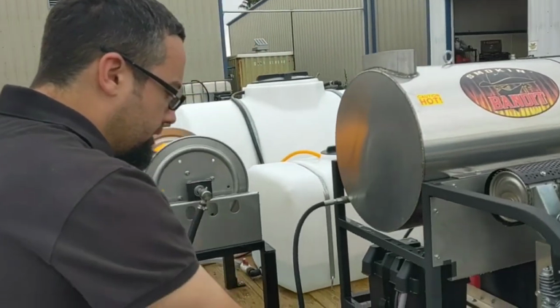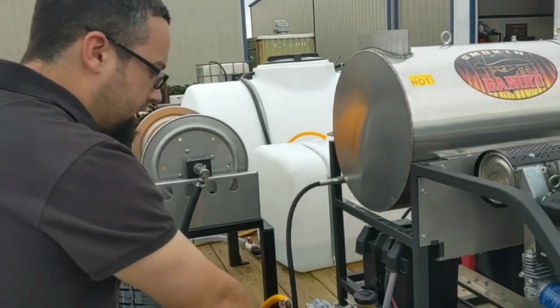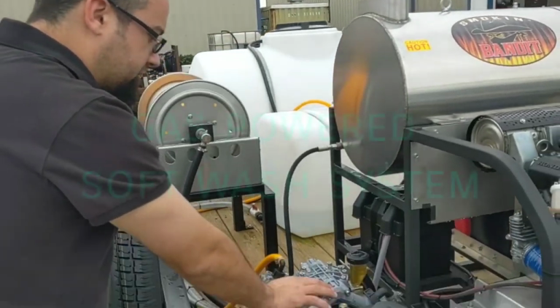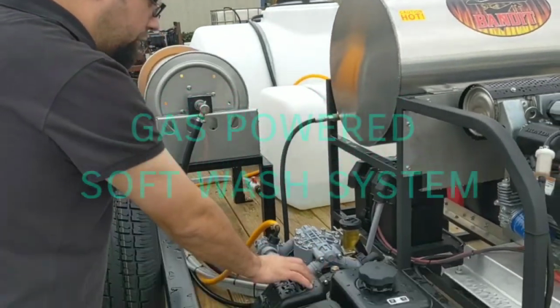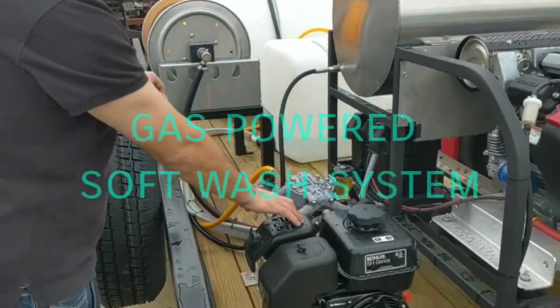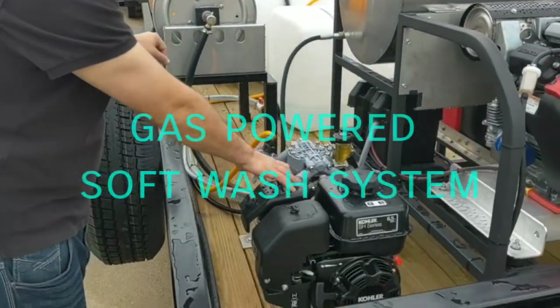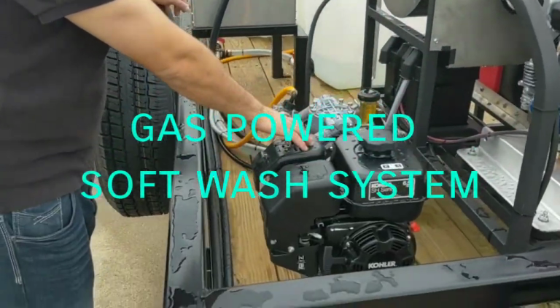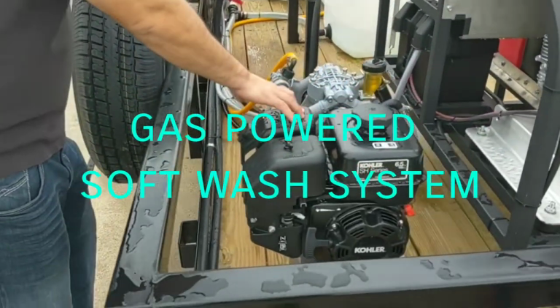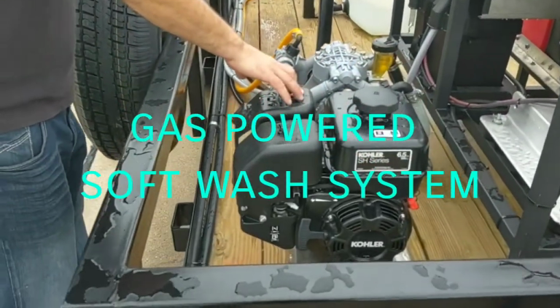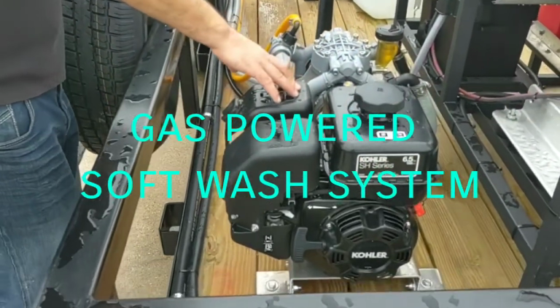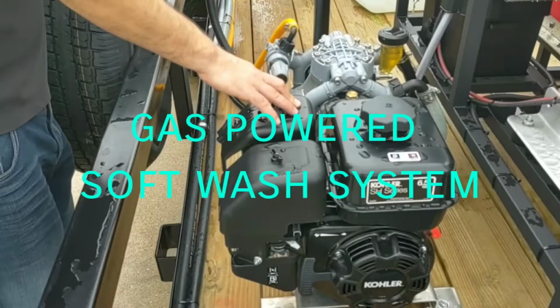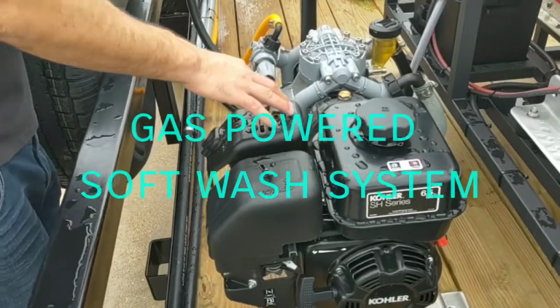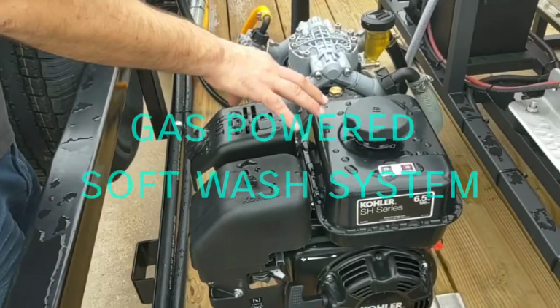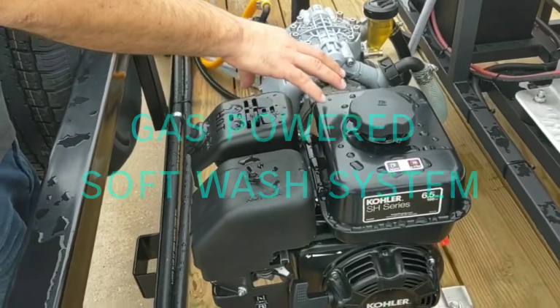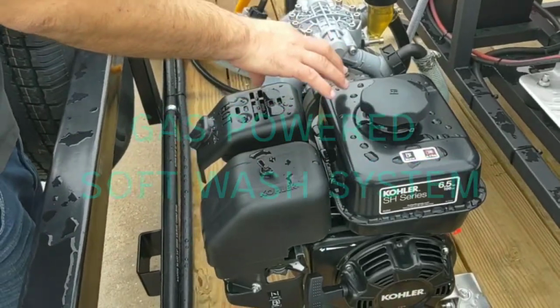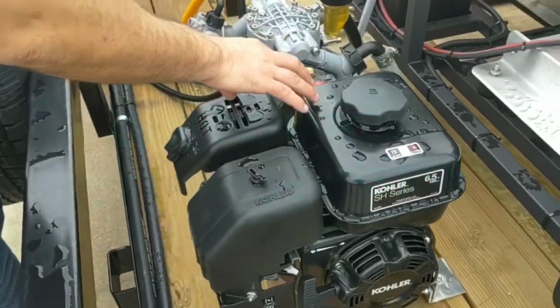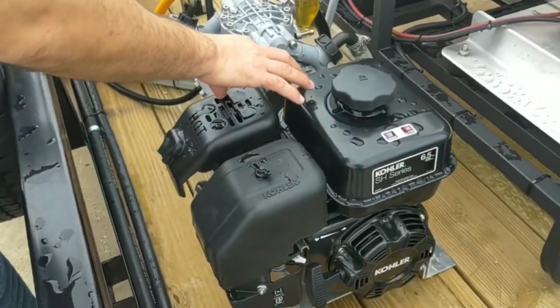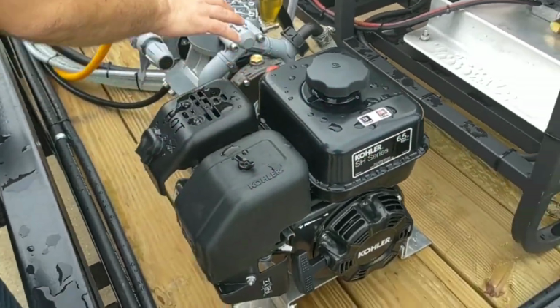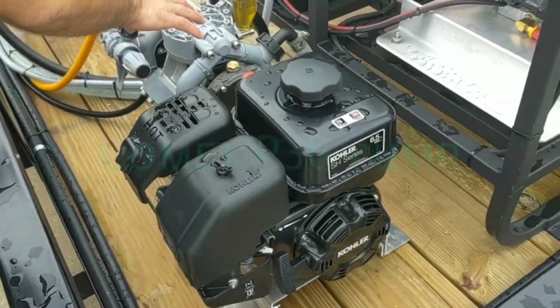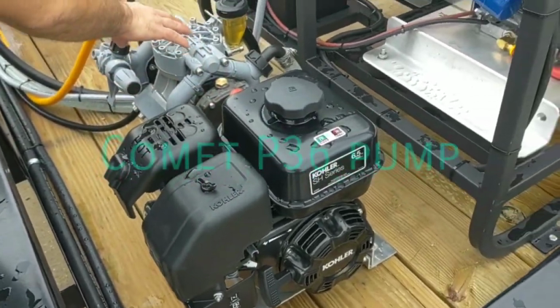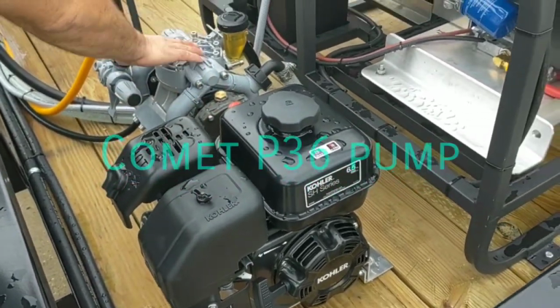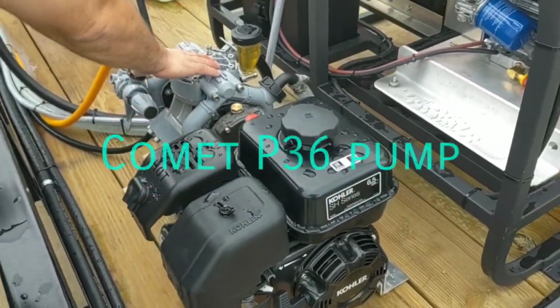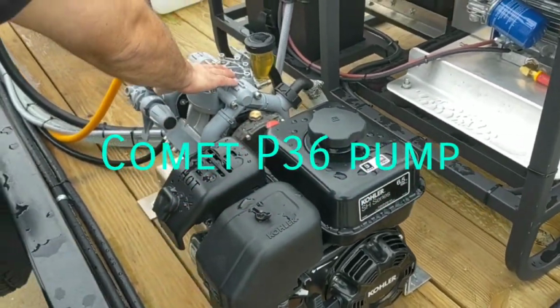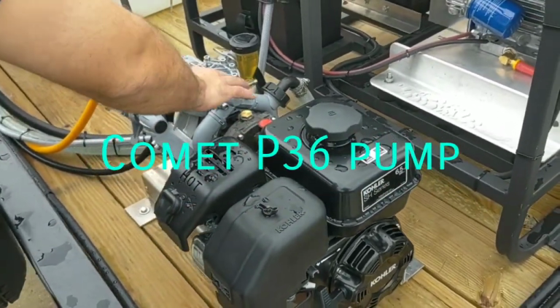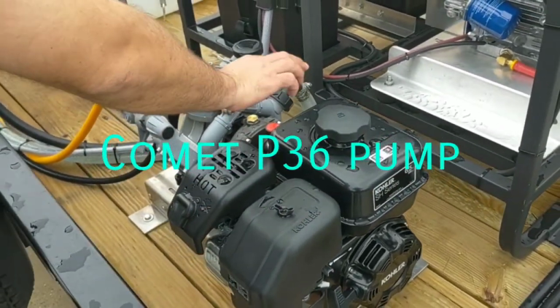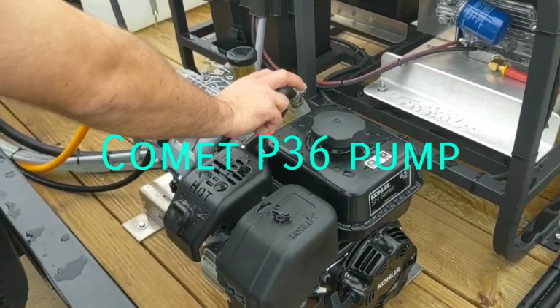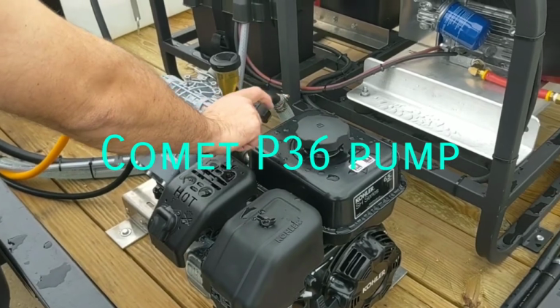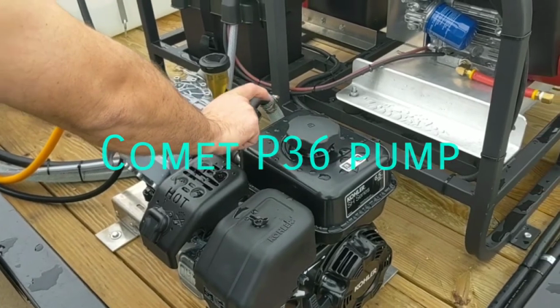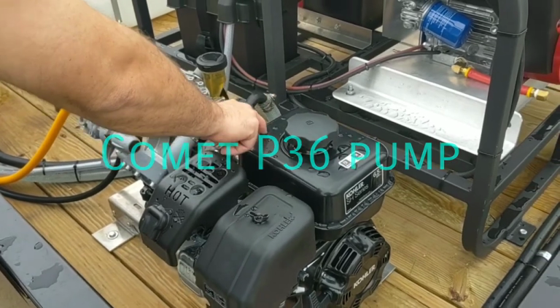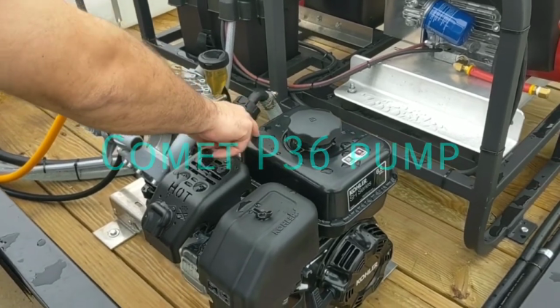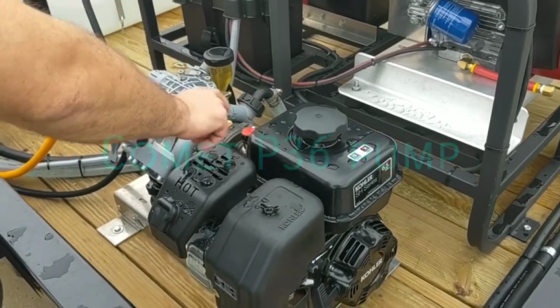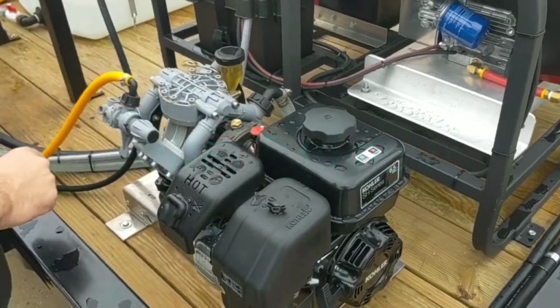We have a soft wash system on here. This is going to be a gas-powered diaphragm system with a Comet P36 pump and the Kohler SH265 engine.